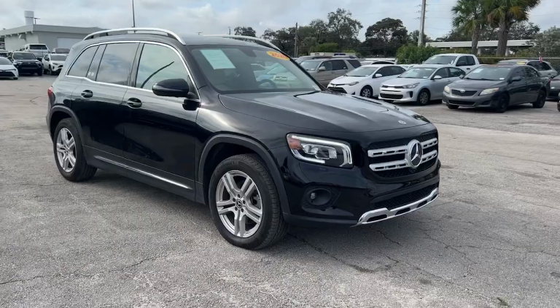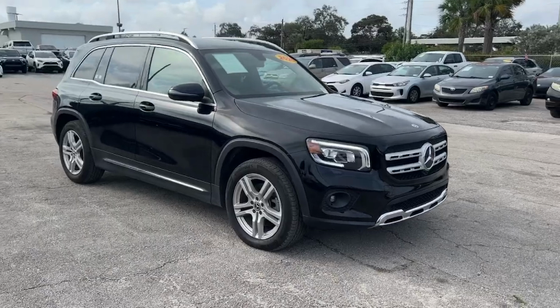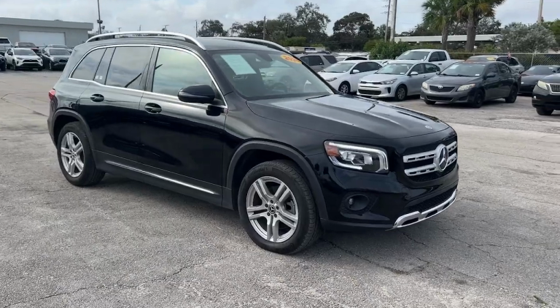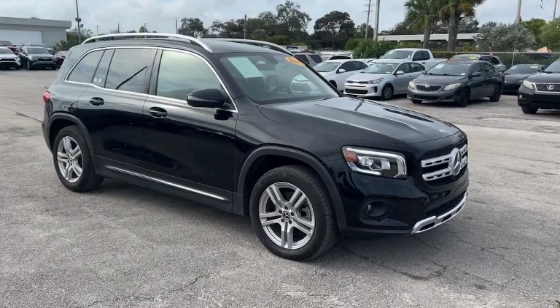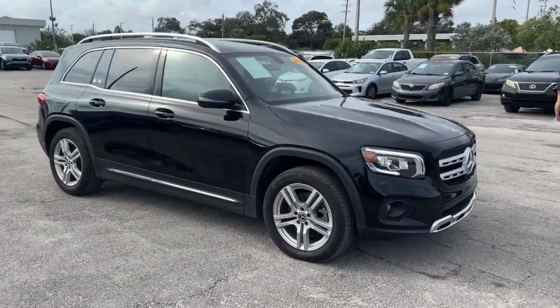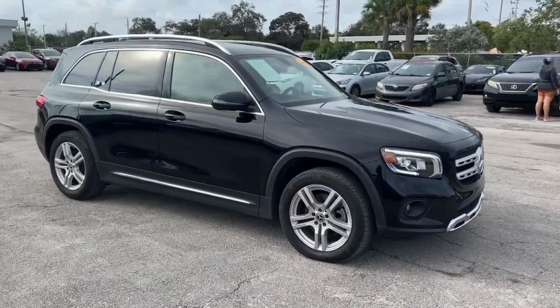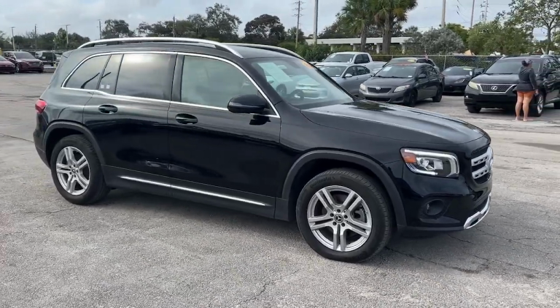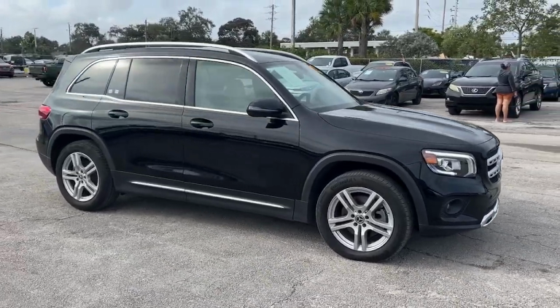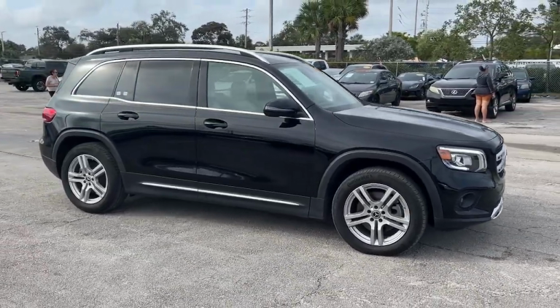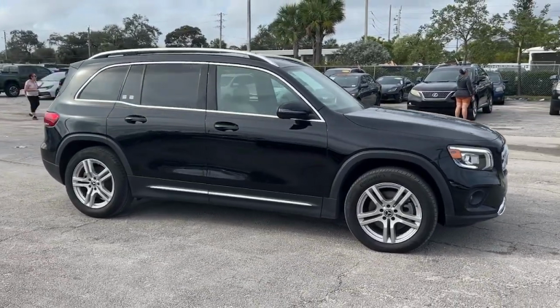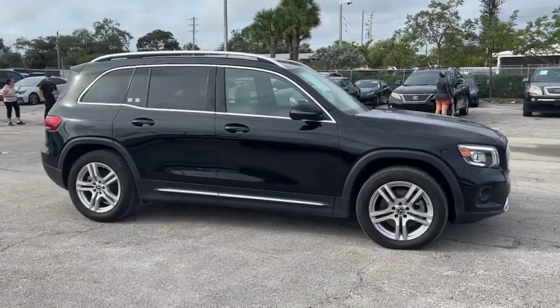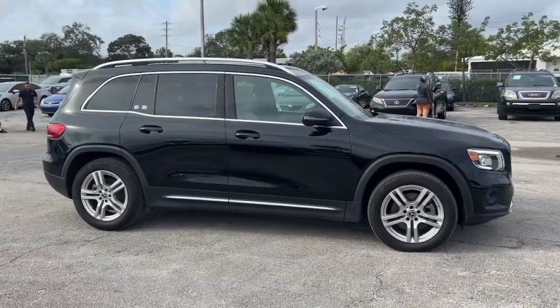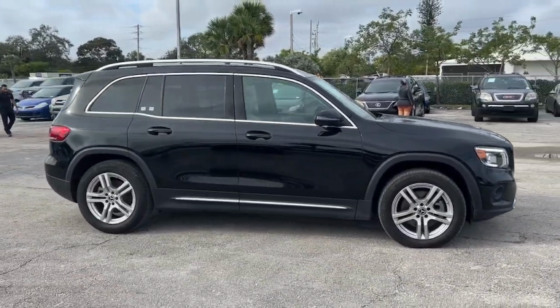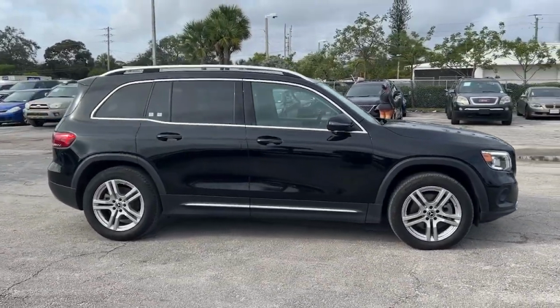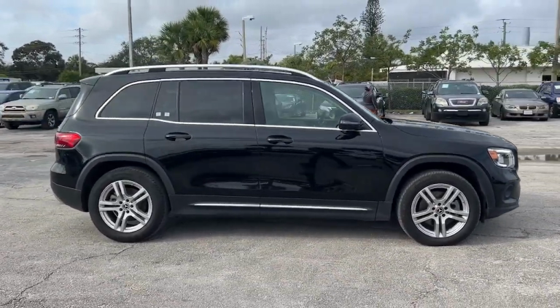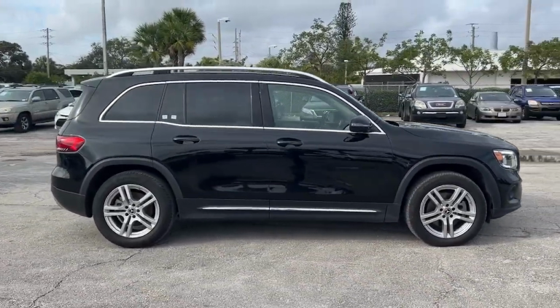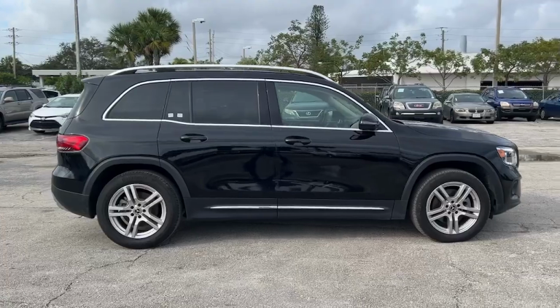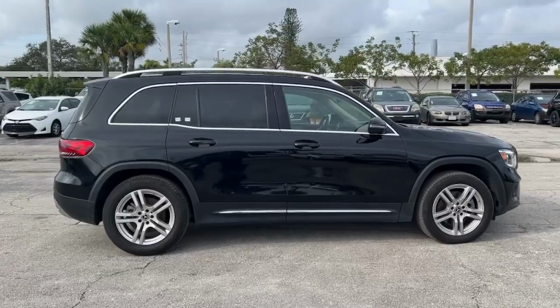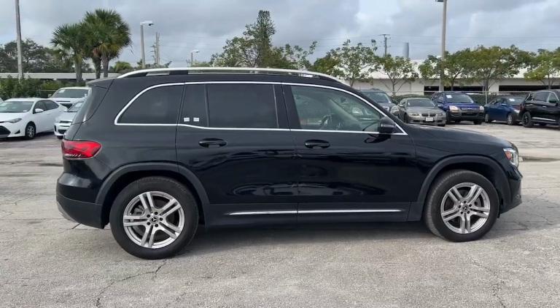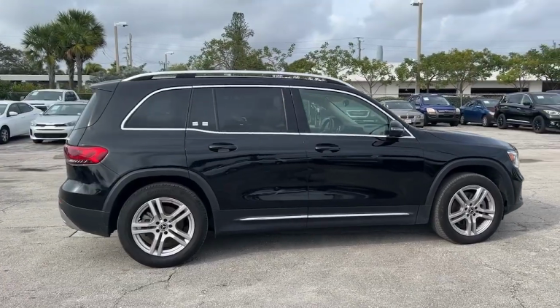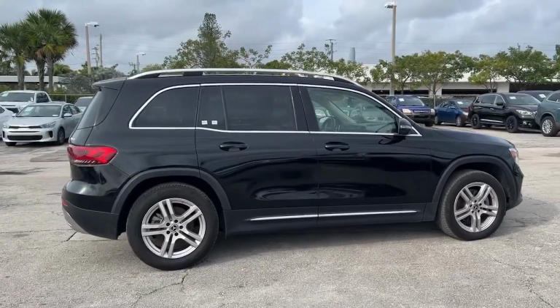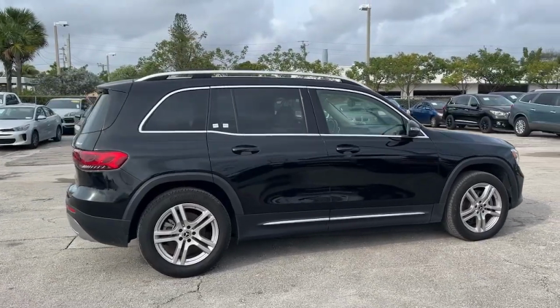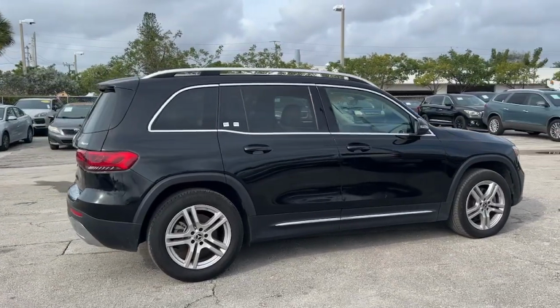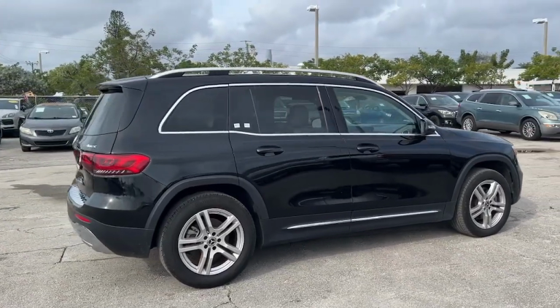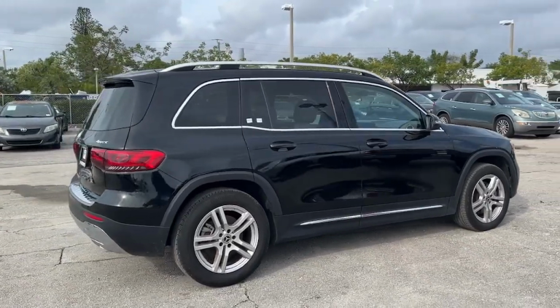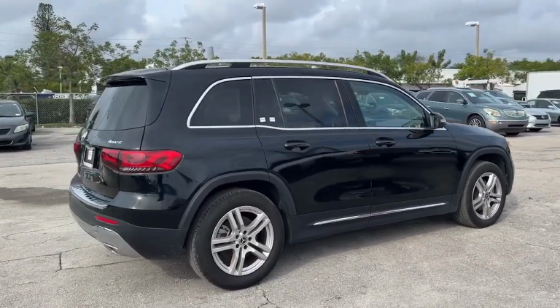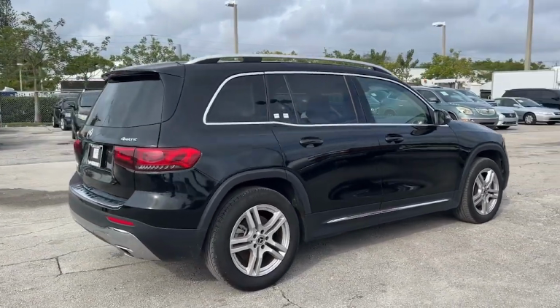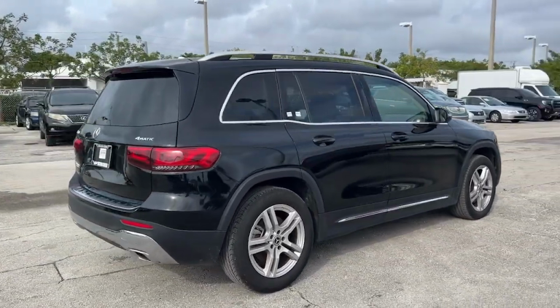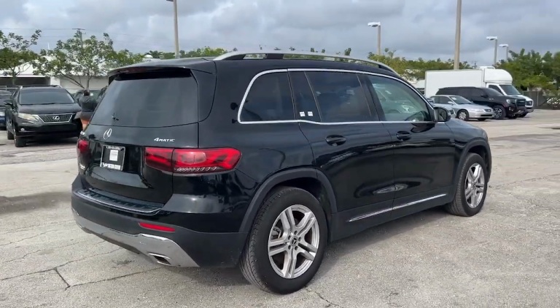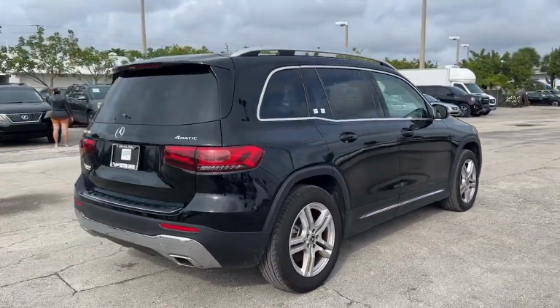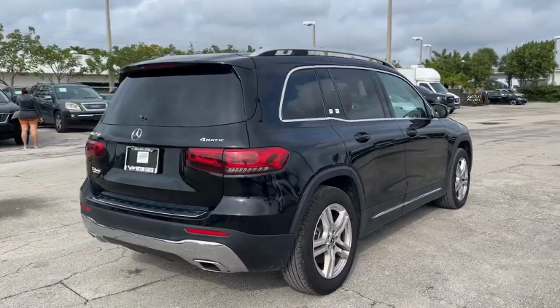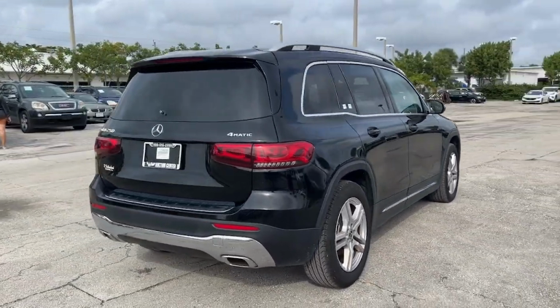You will be amazed by this 2020 Mercedes-Benz GLB. With less than 15,000 miles on the odometer, this vehicle provides excellent value.